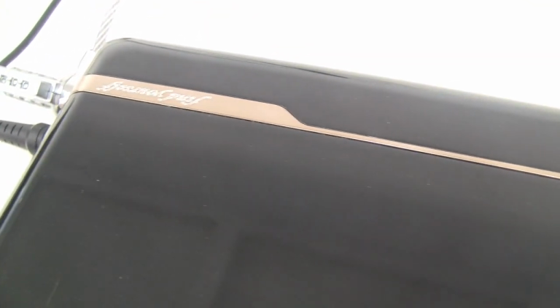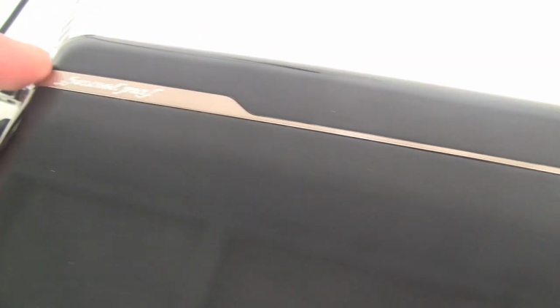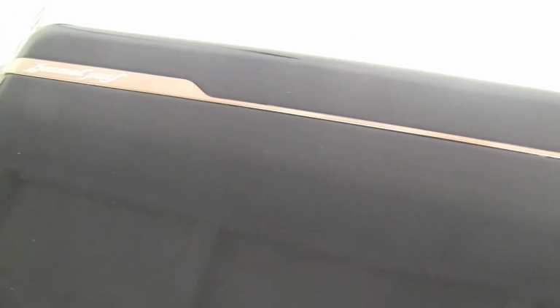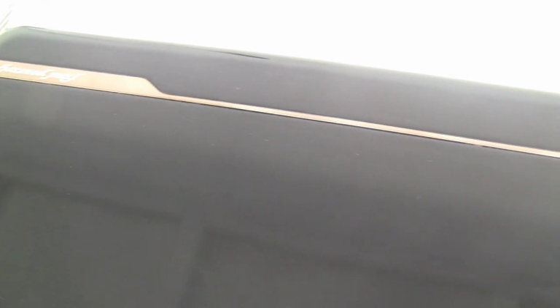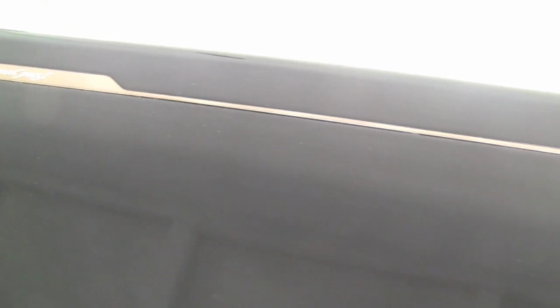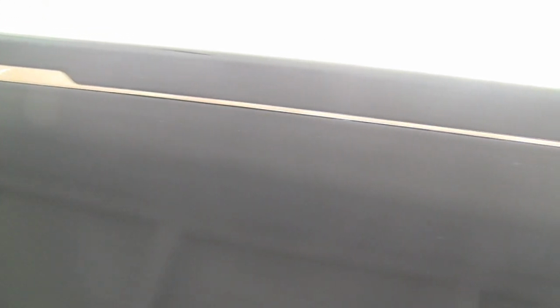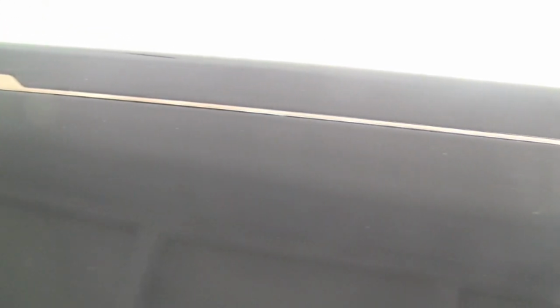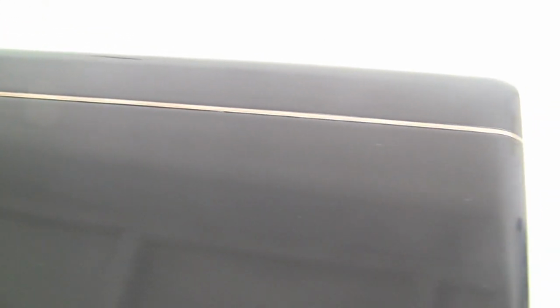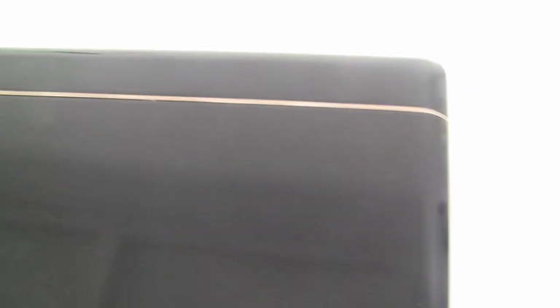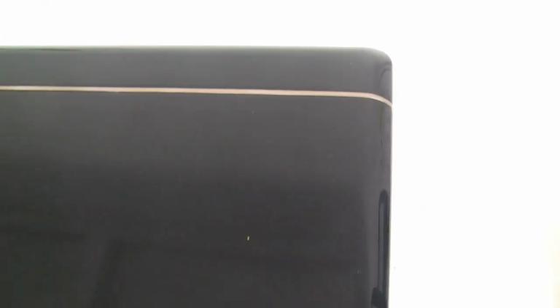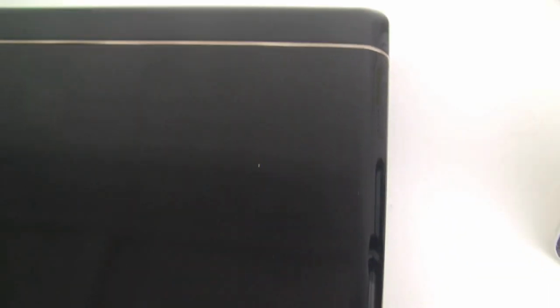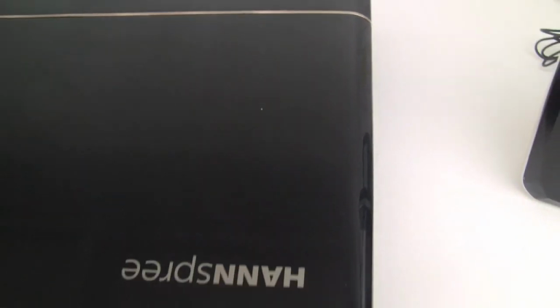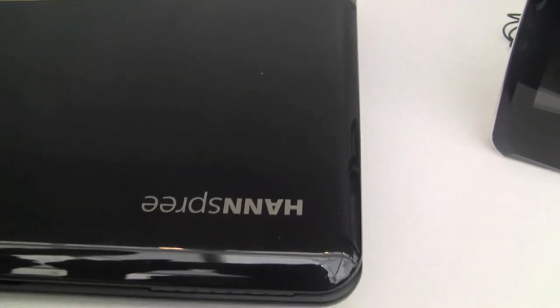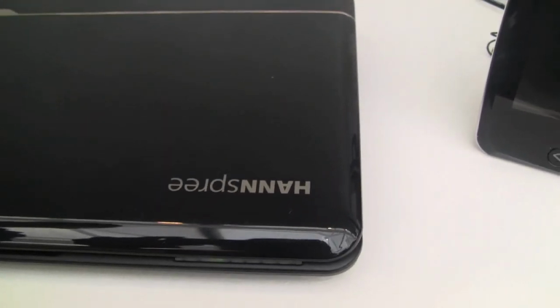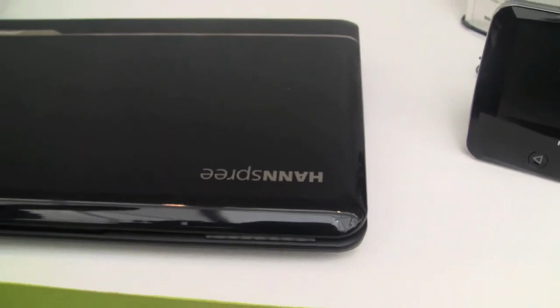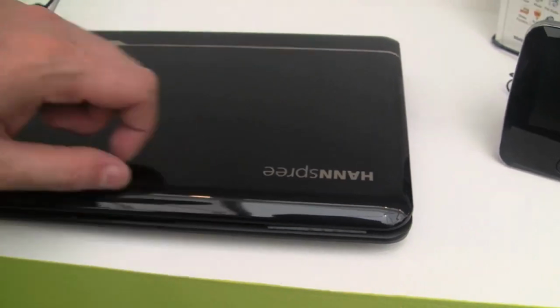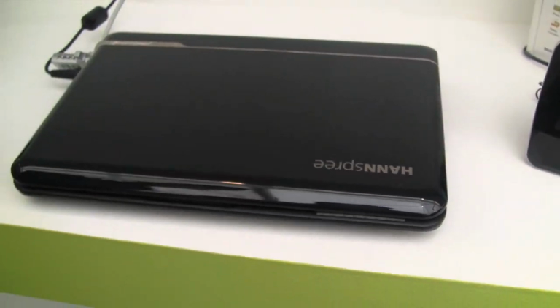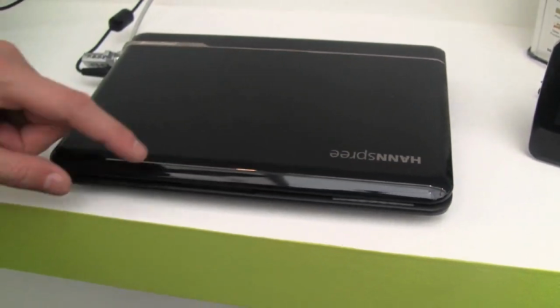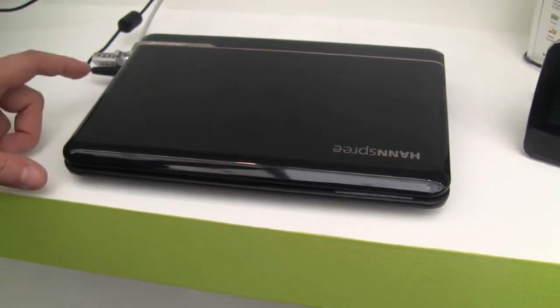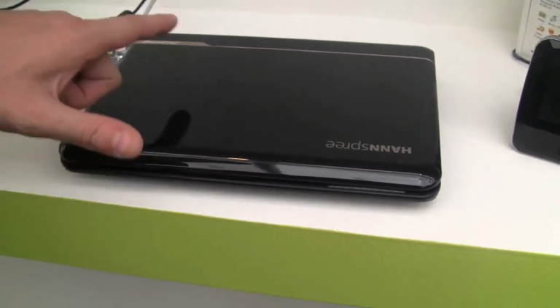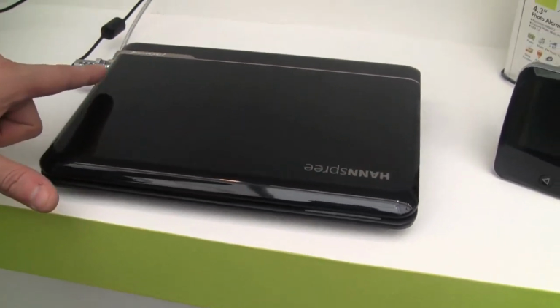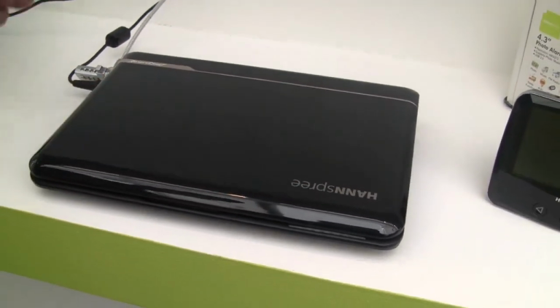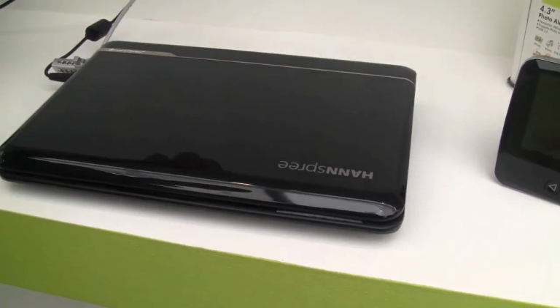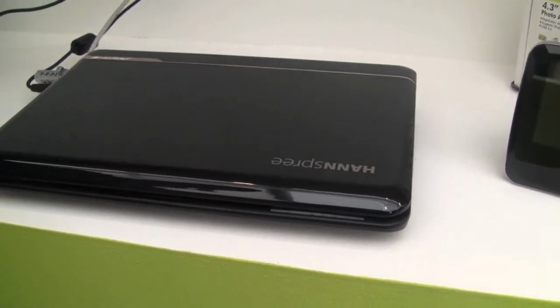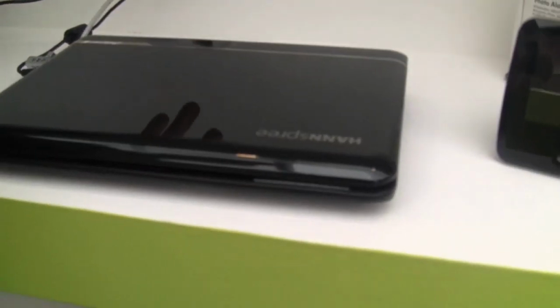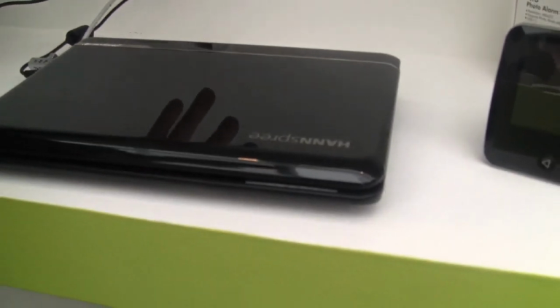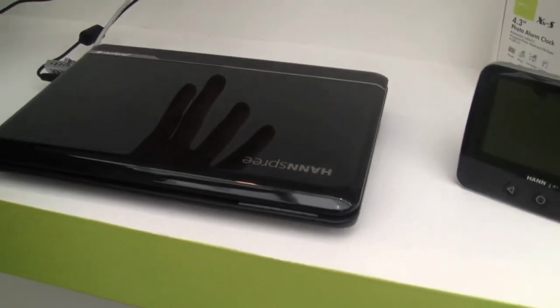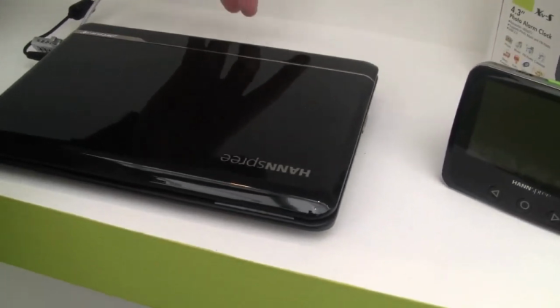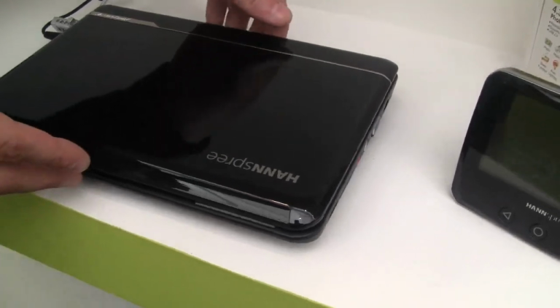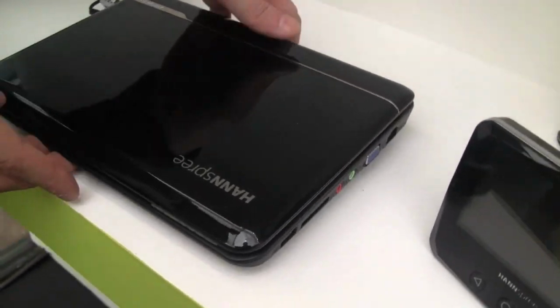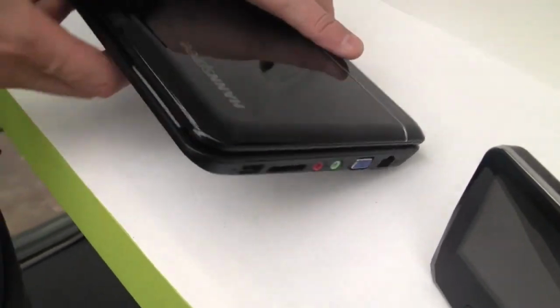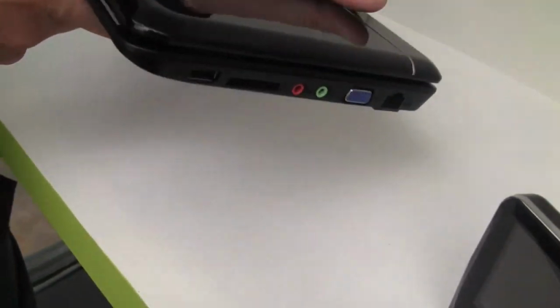You can see this chrome application over here with the Hanspree logo. It also has a glossy lid, and let's just take a quick look around the system itself.